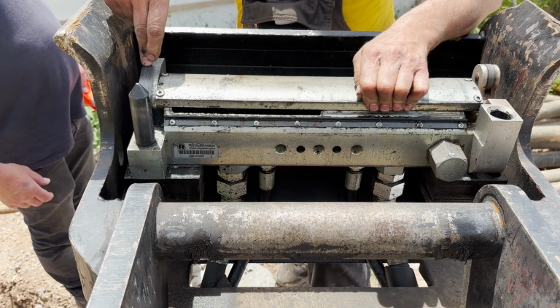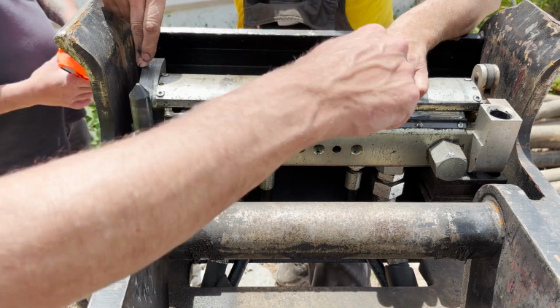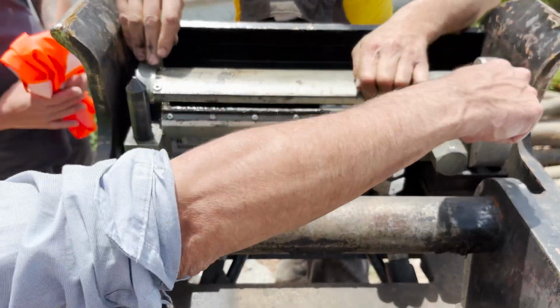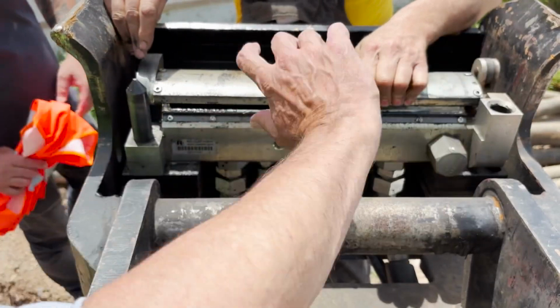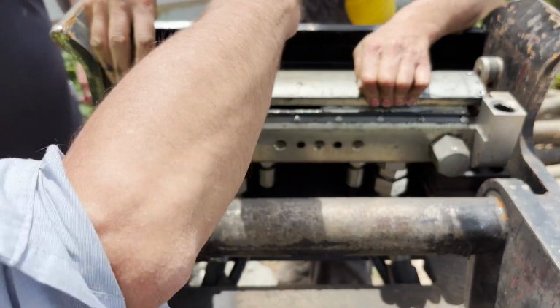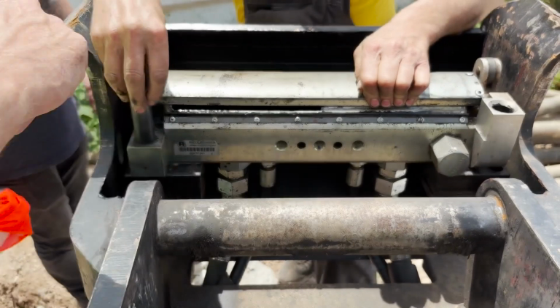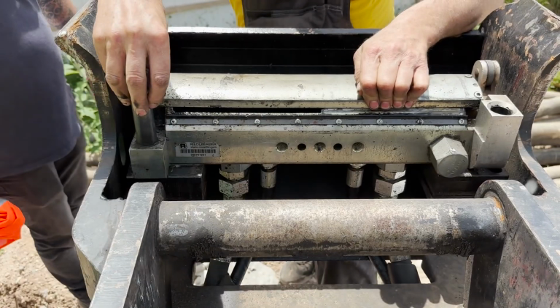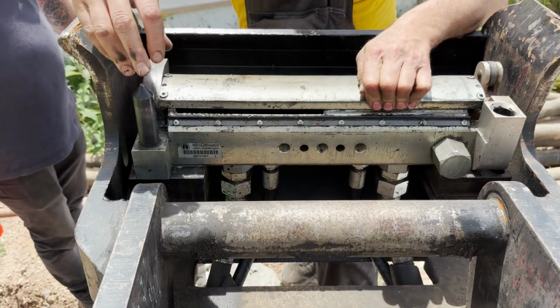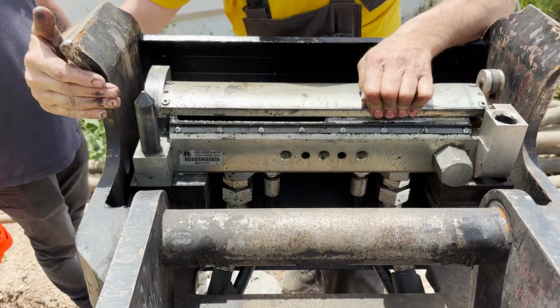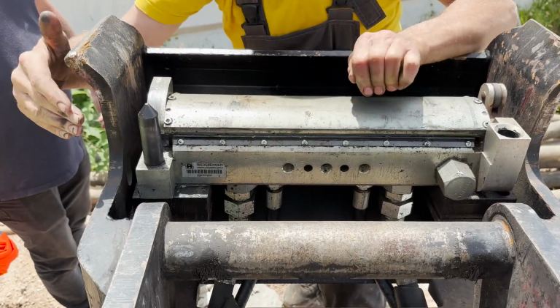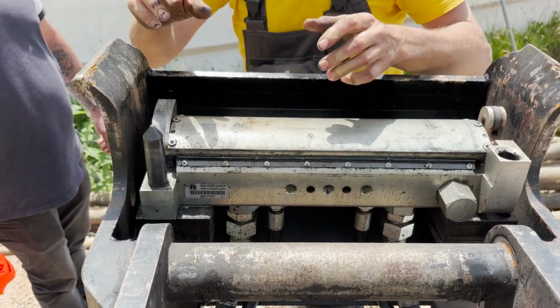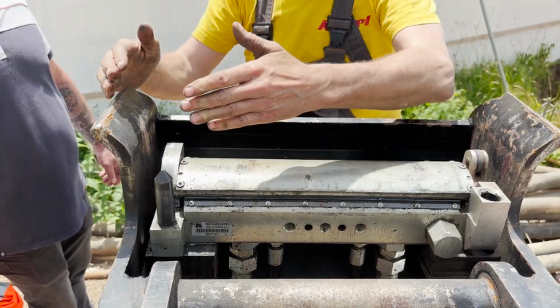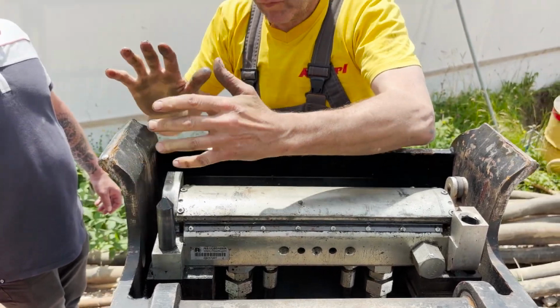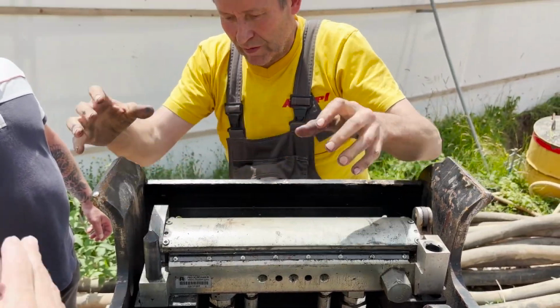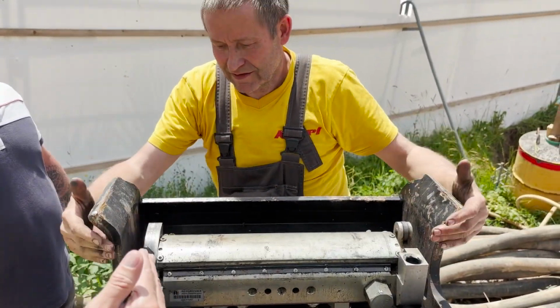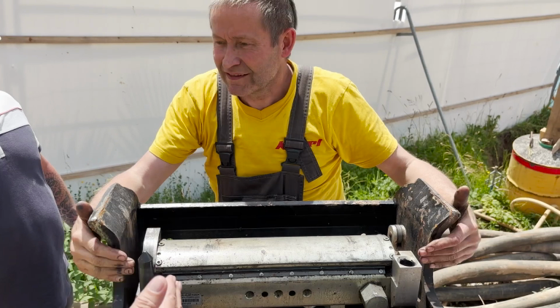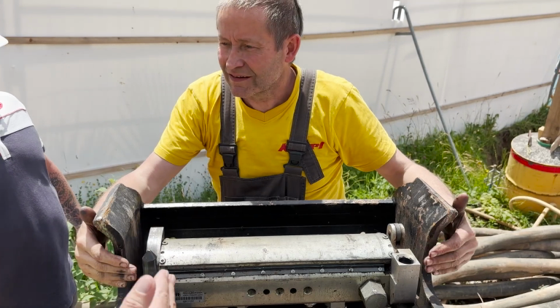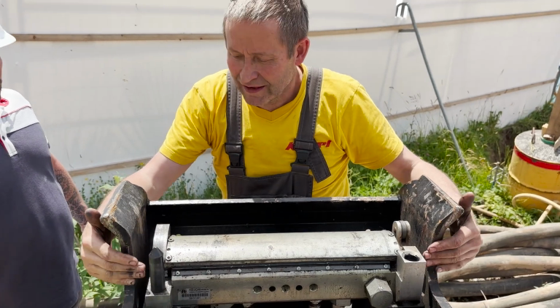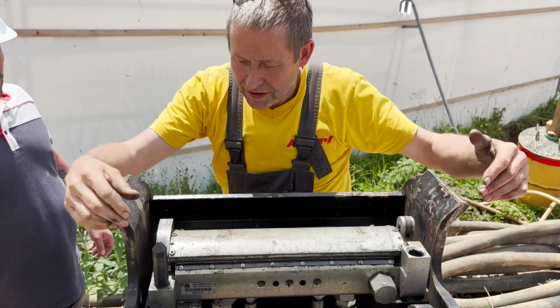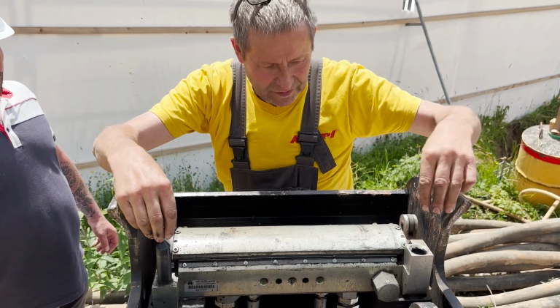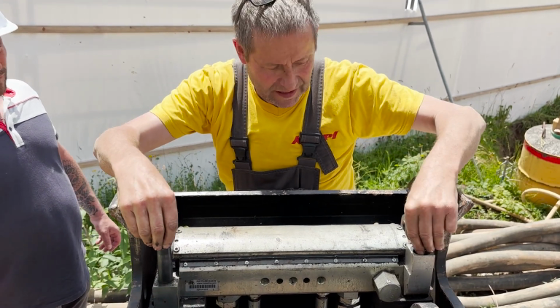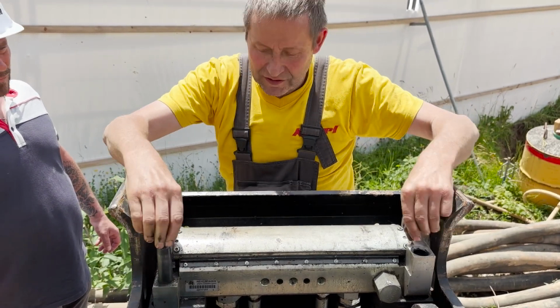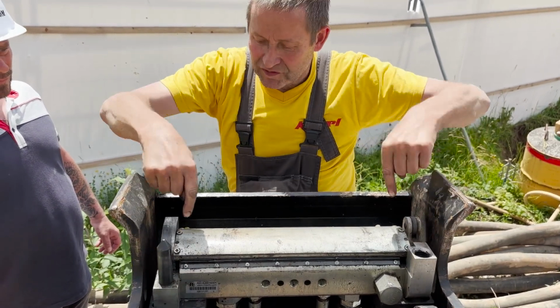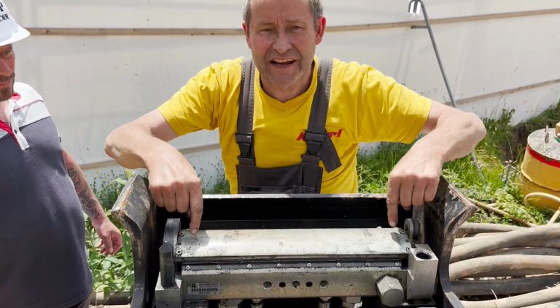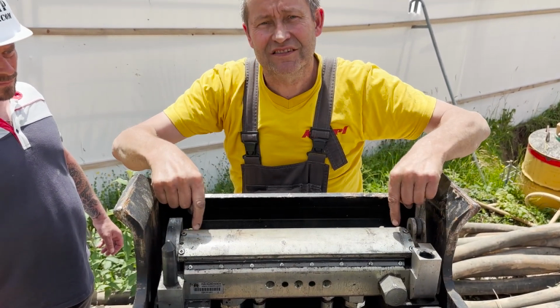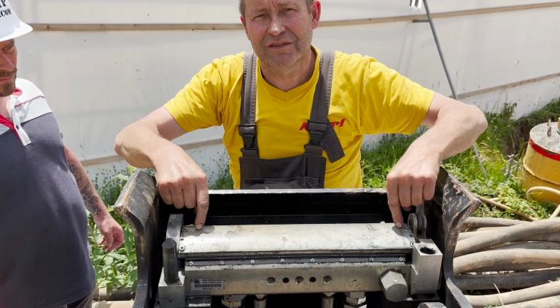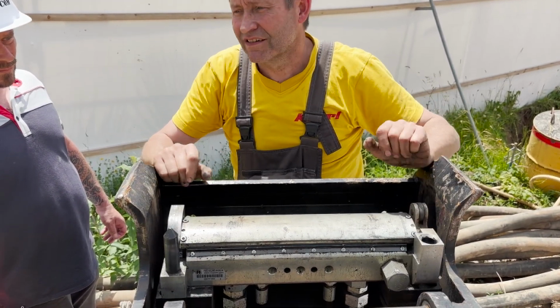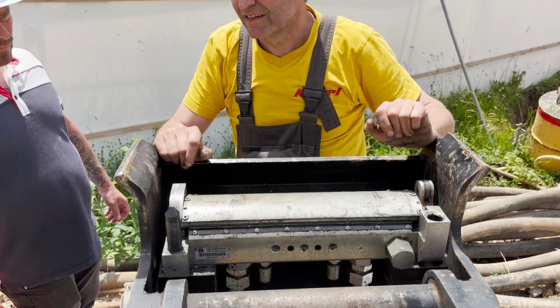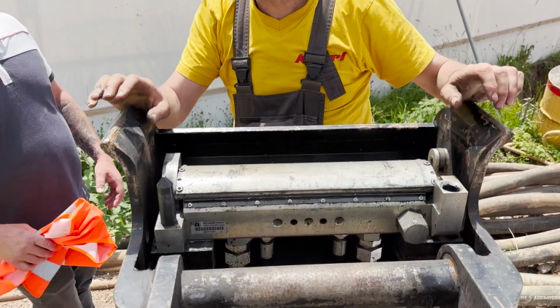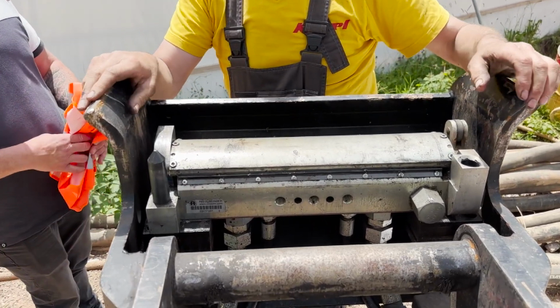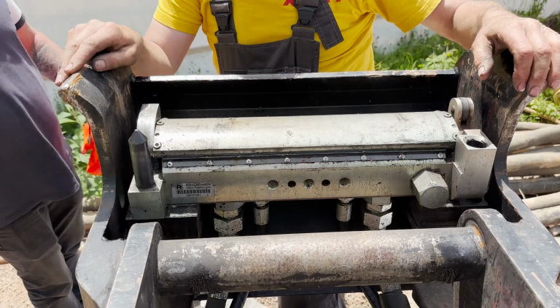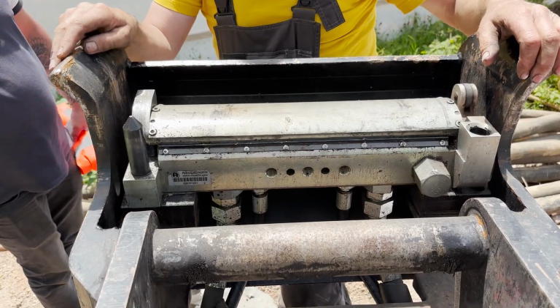This also handles the hydraulic connection, so they don't have to screw or unscrew the hydraulic hoses. And the hydraulic connection points are protected by a cover while the tool is disconnected. Pretty smart solution.